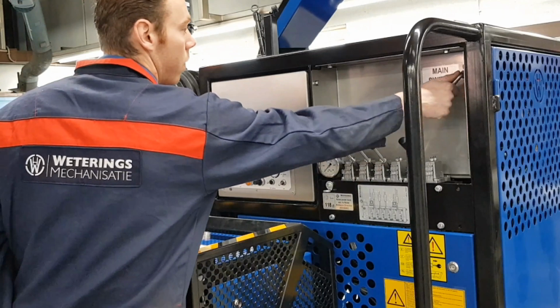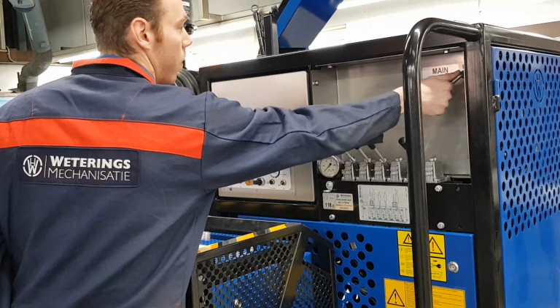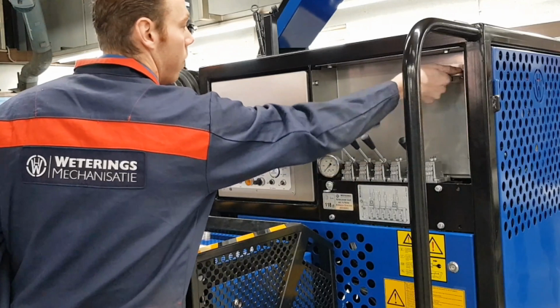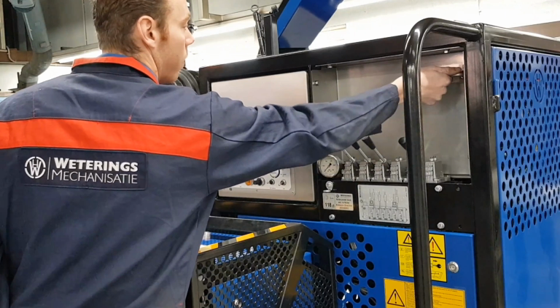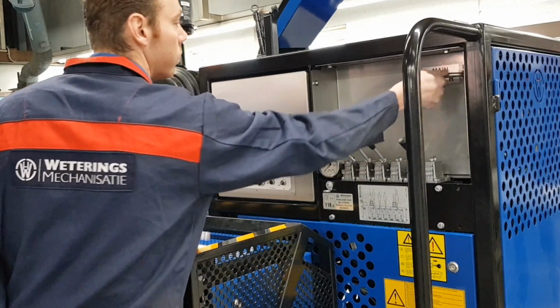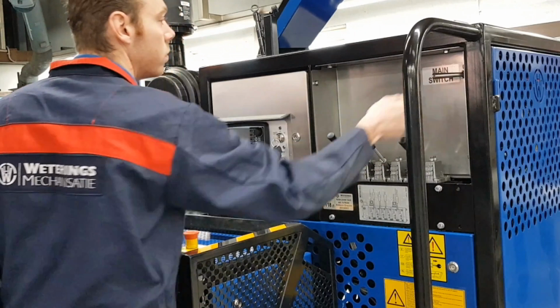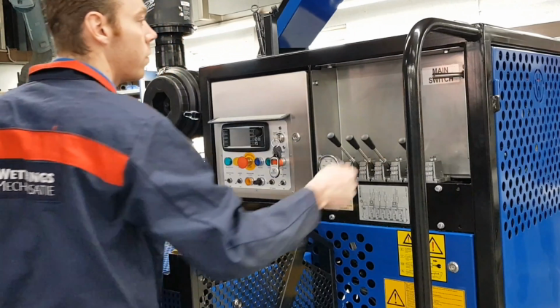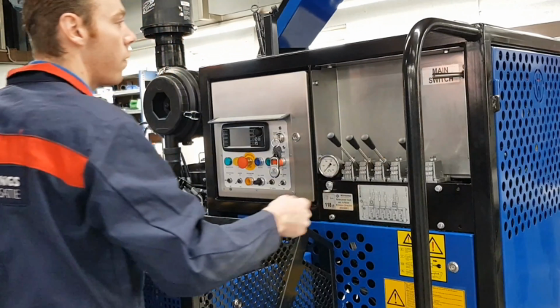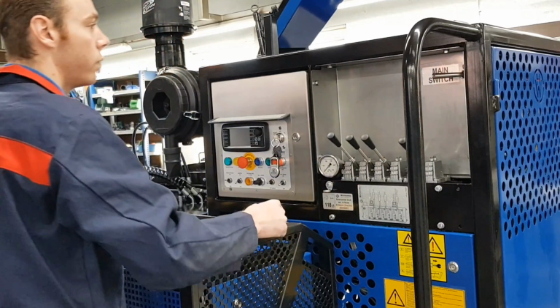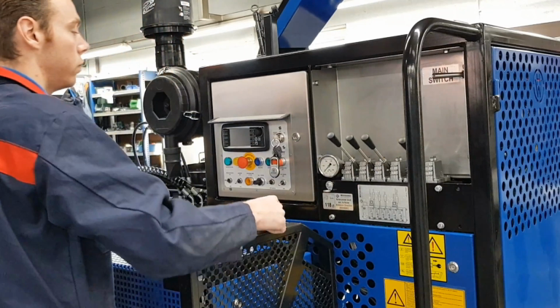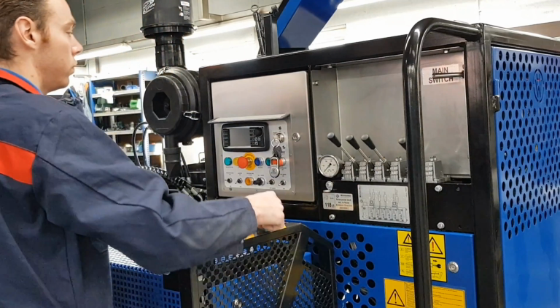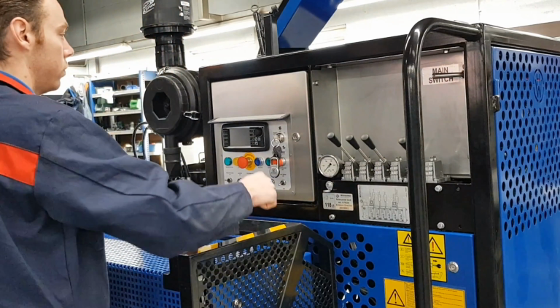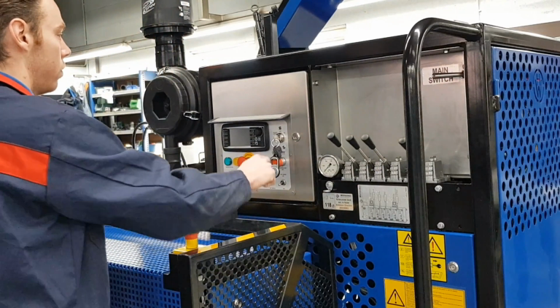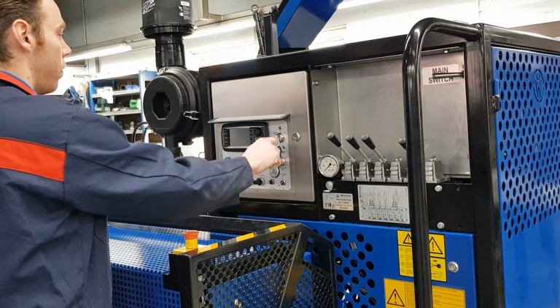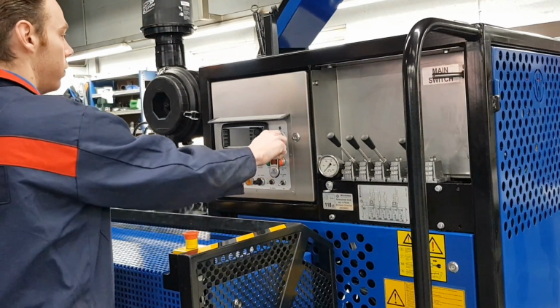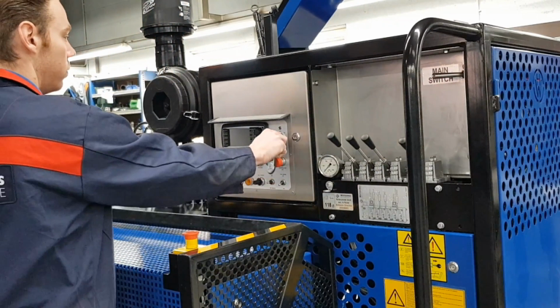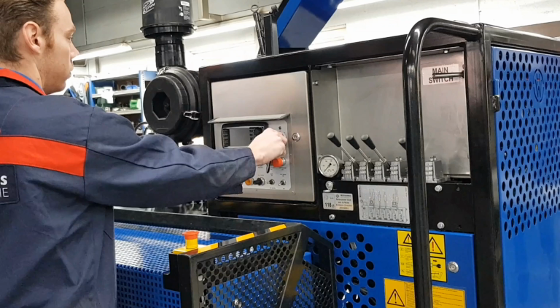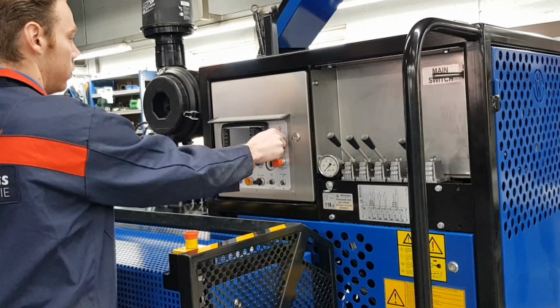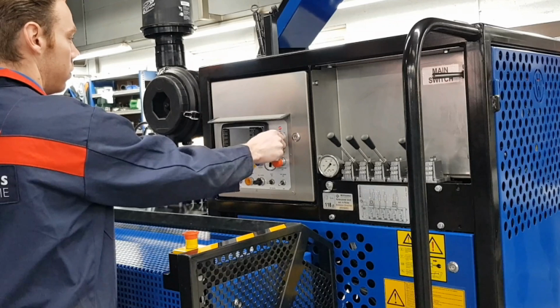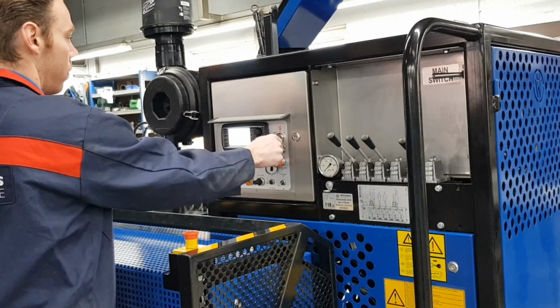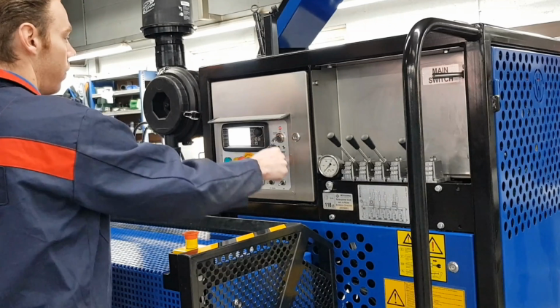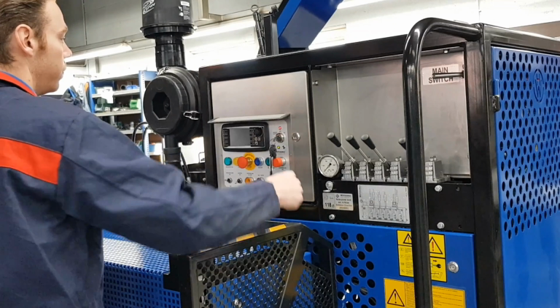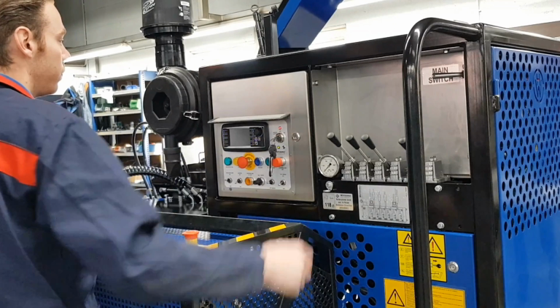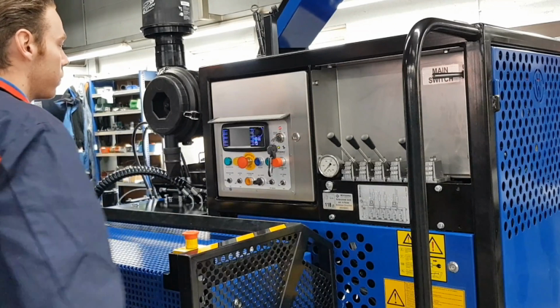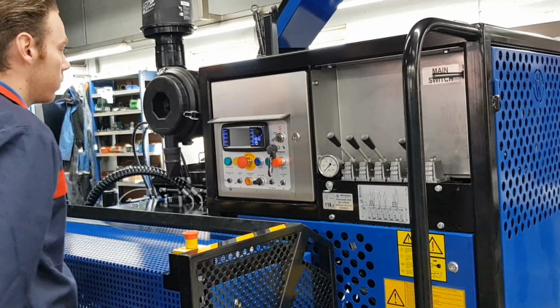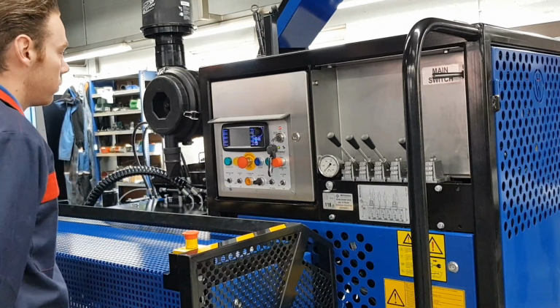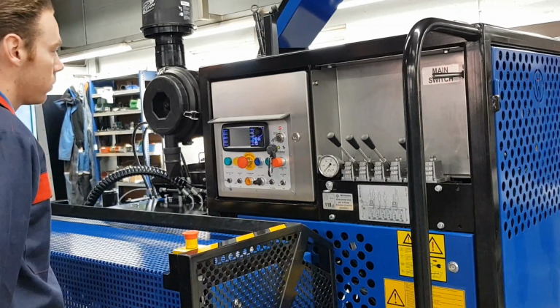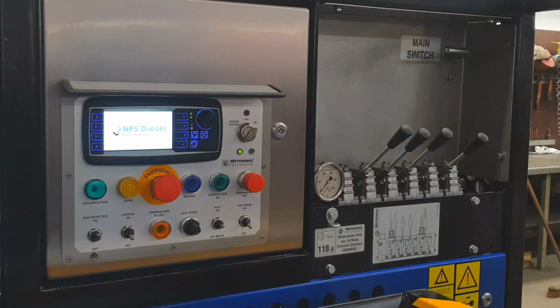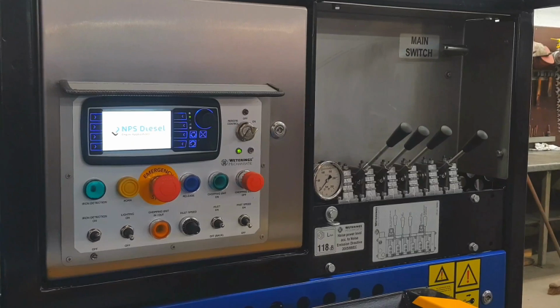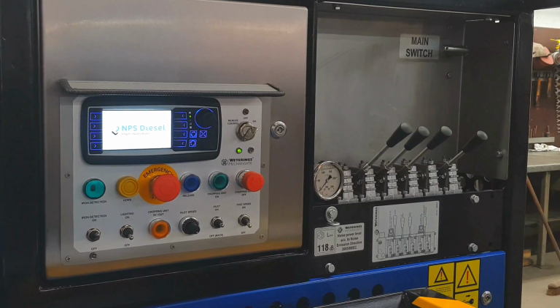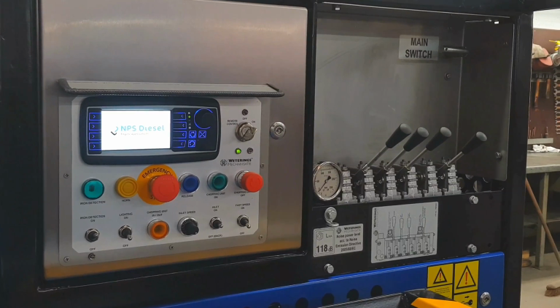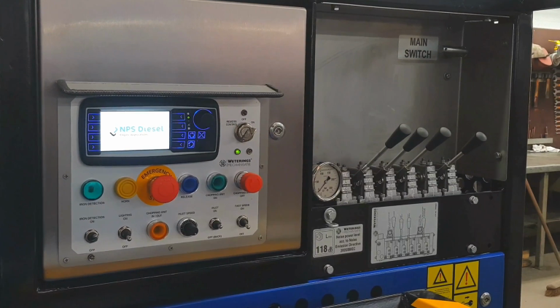Step 2: Turn on the main switch by turning the key a quarter. Step 3: Insert the key into the ignition and turn the ignition to on.